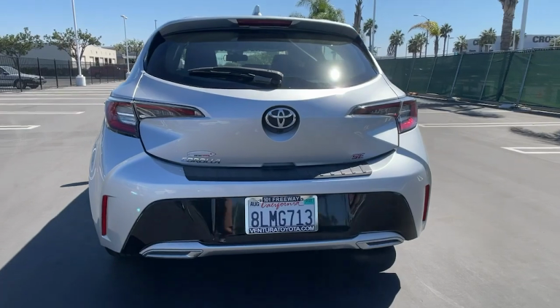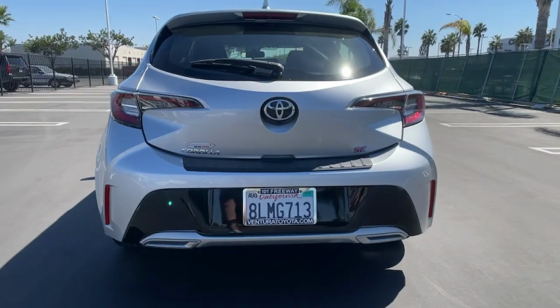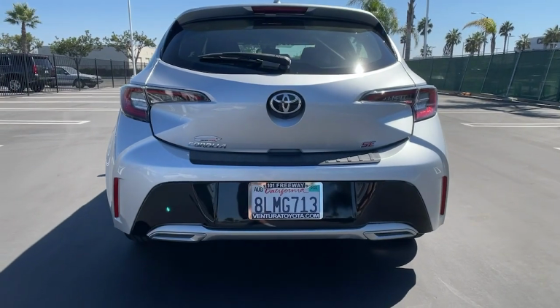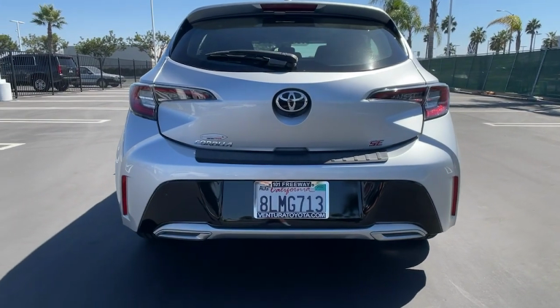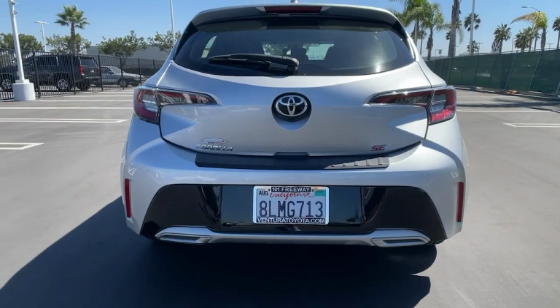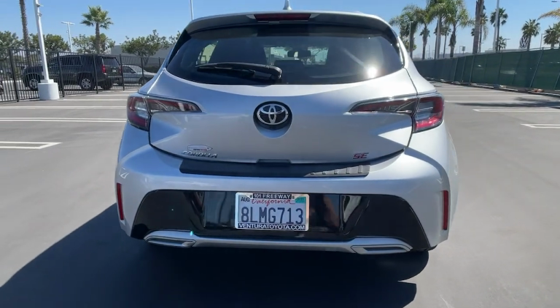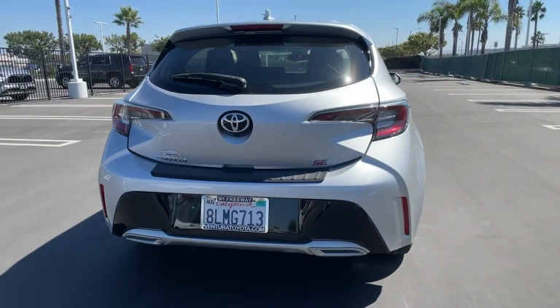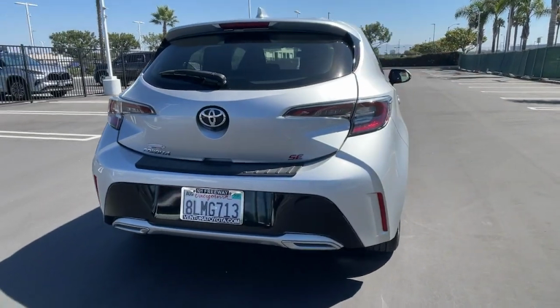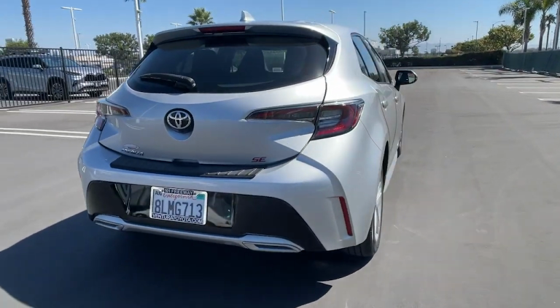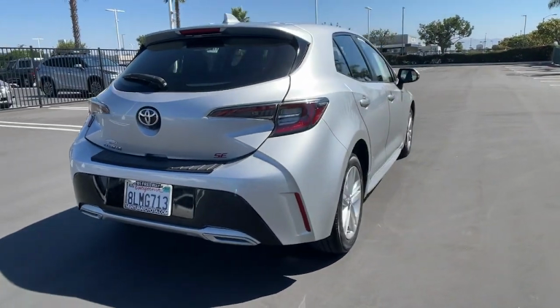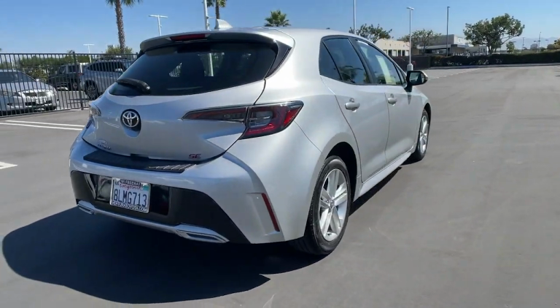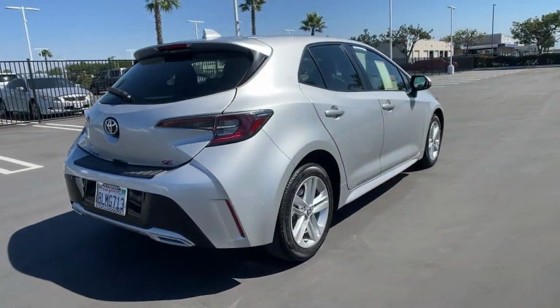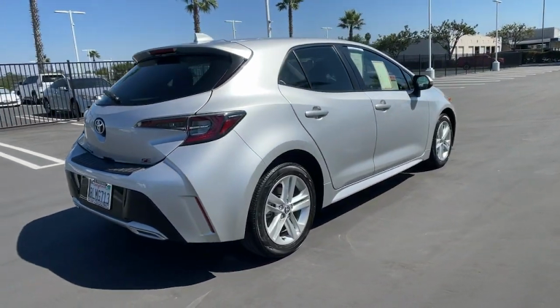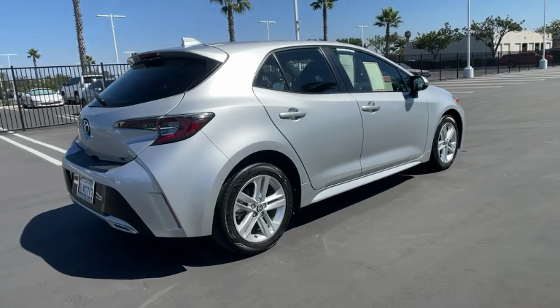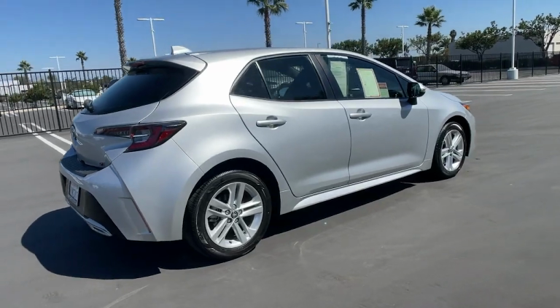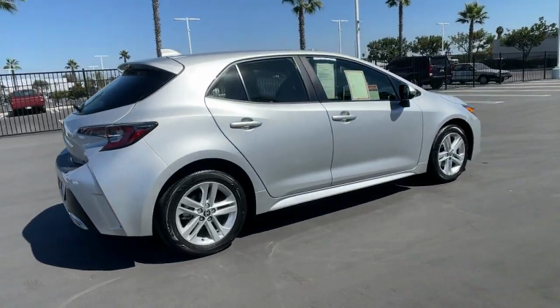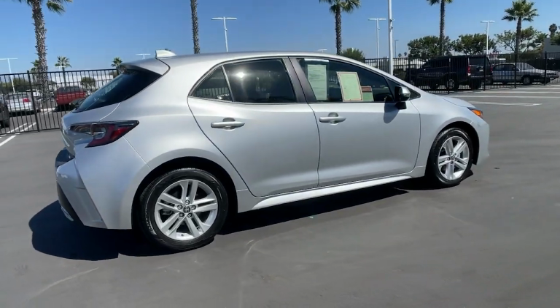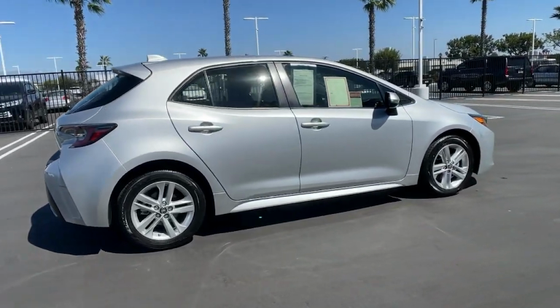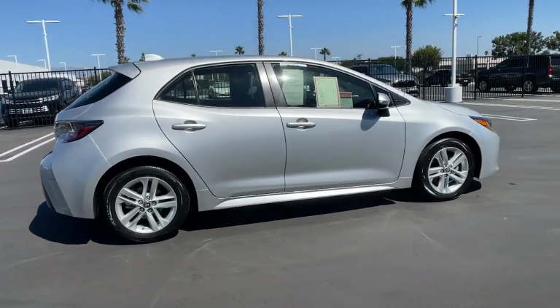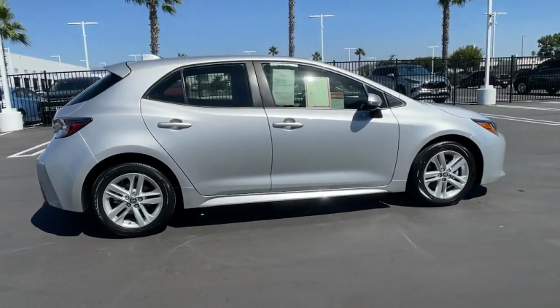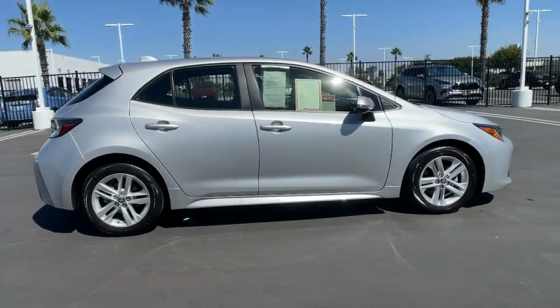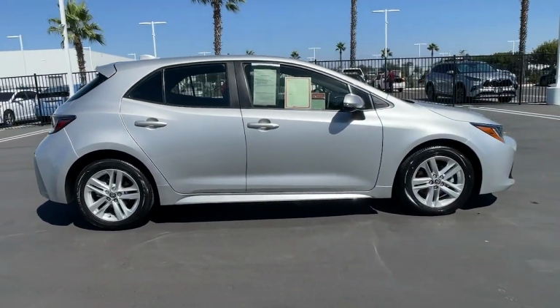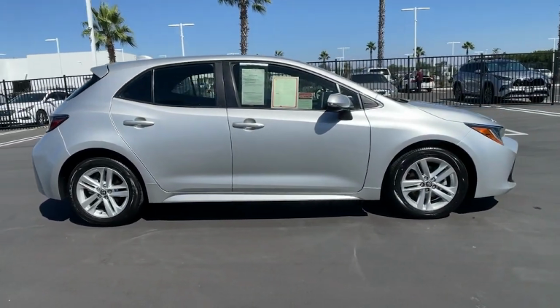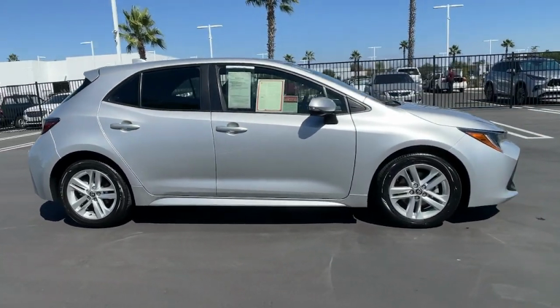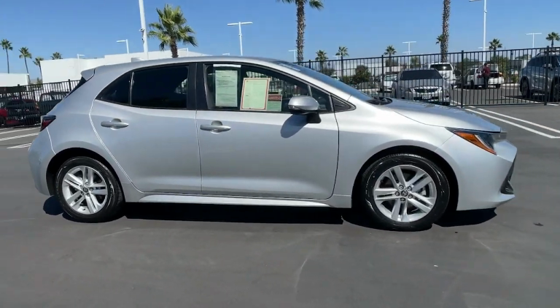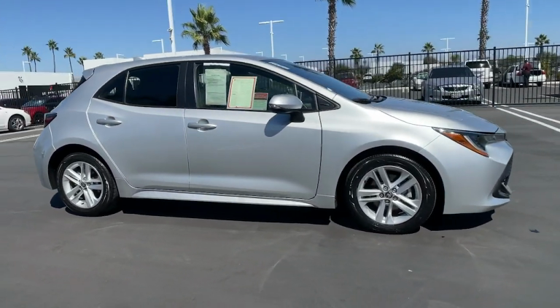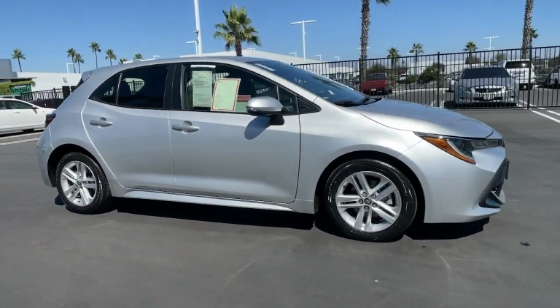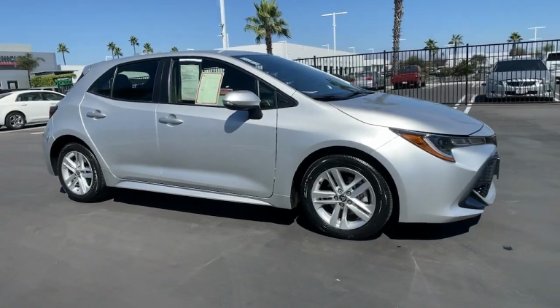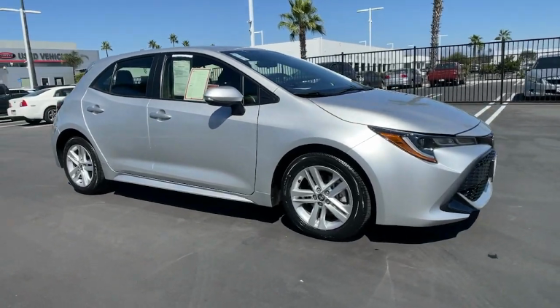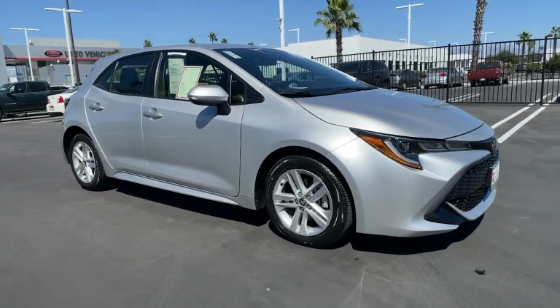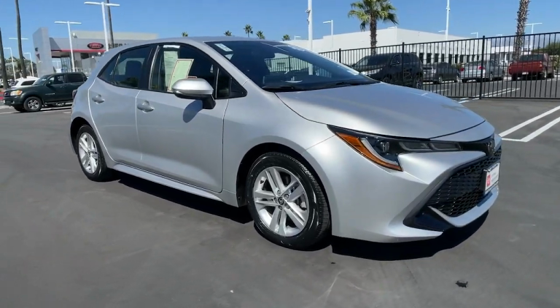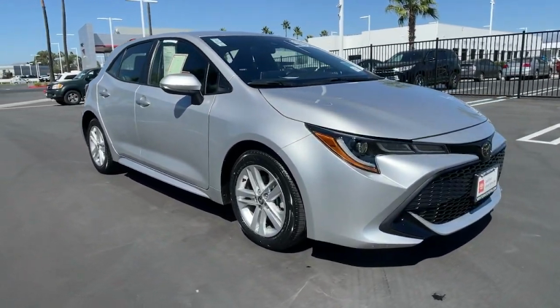Add zest to your daily drive in this sporty Corolla Hatchback. With a wide stance, responsive and stable suspension, plenty of power, and attention-grabbing looks, you'll enjoy a rush every time you take the wheel.